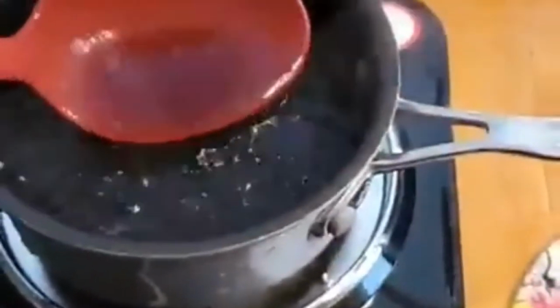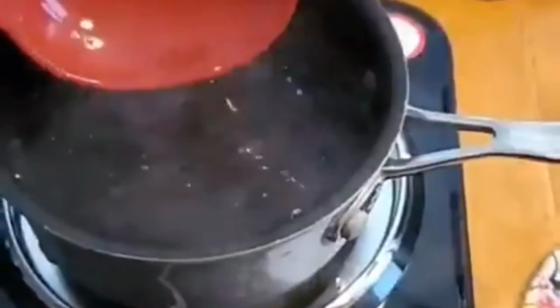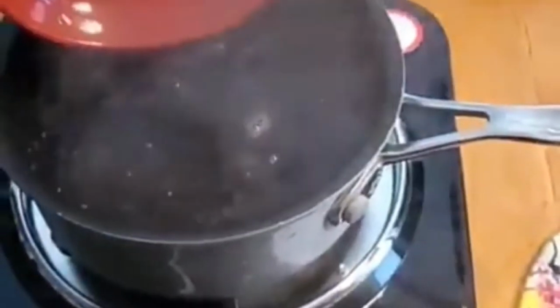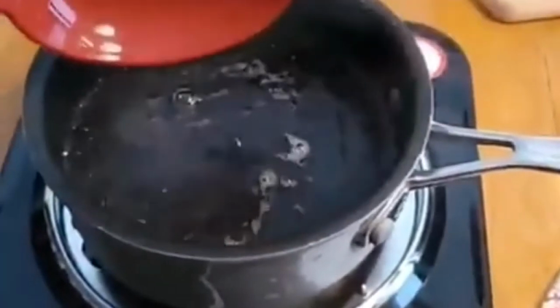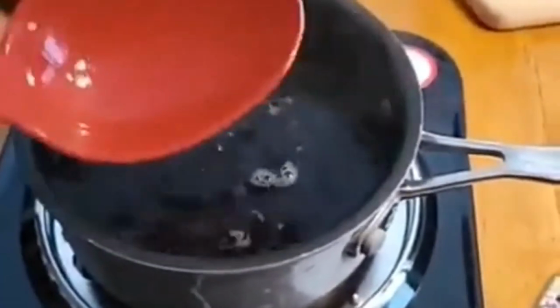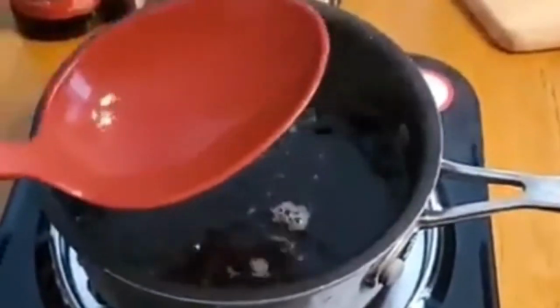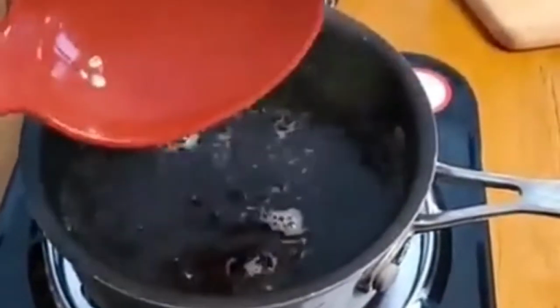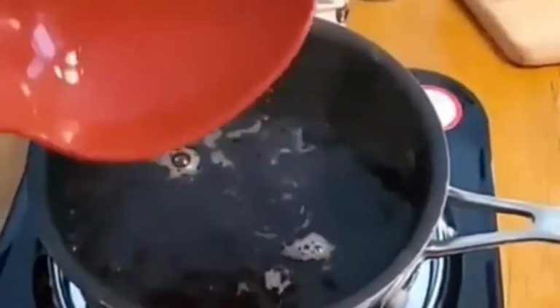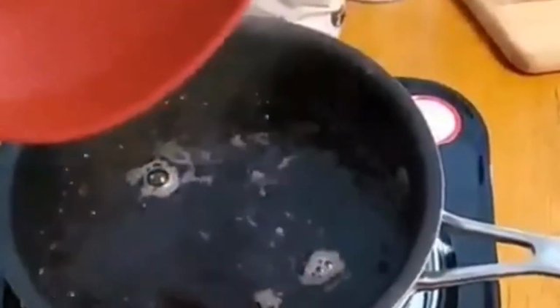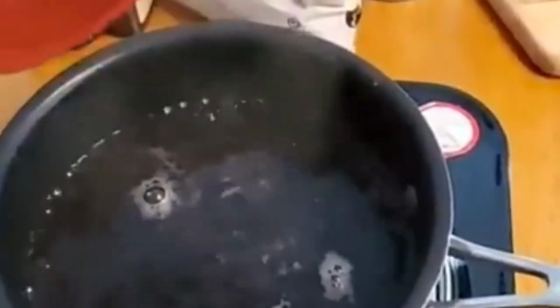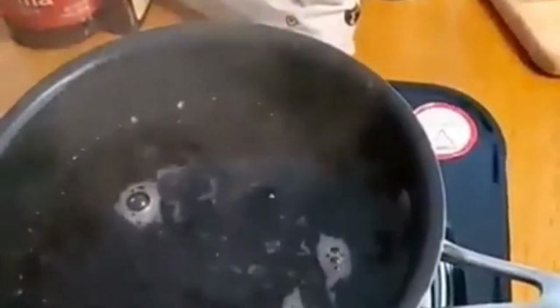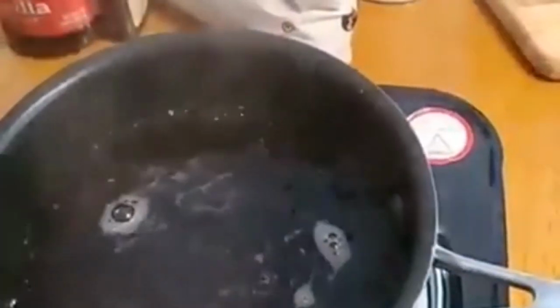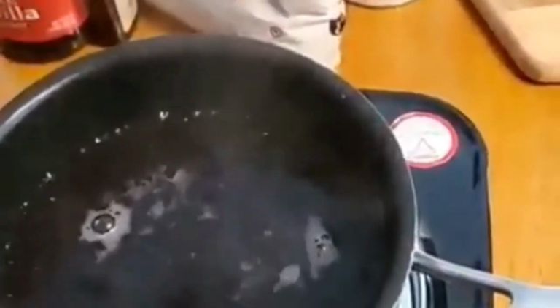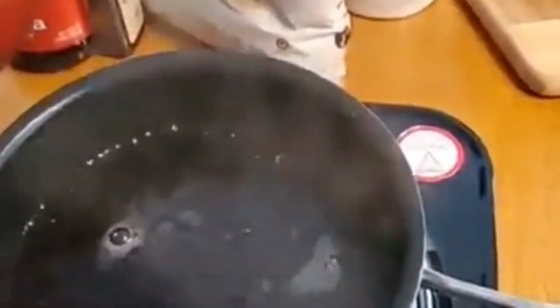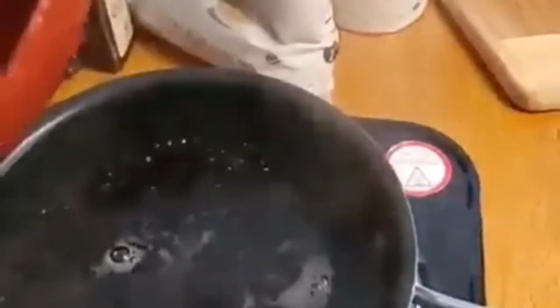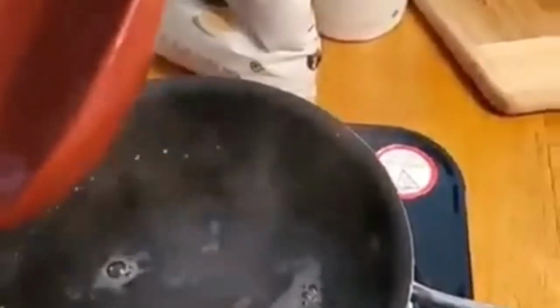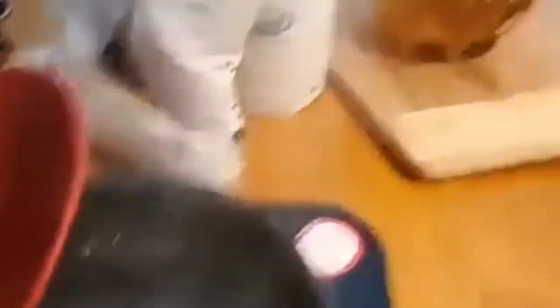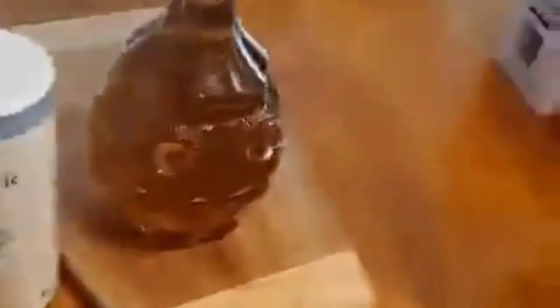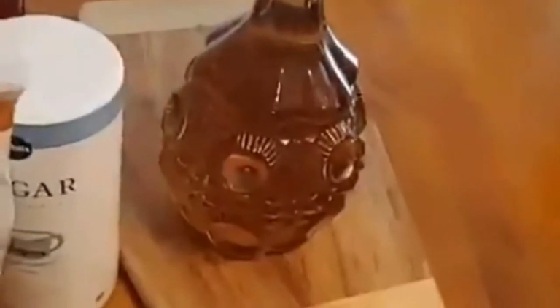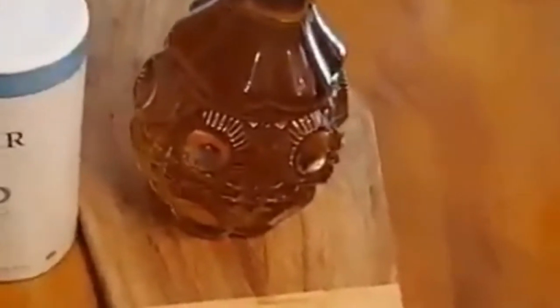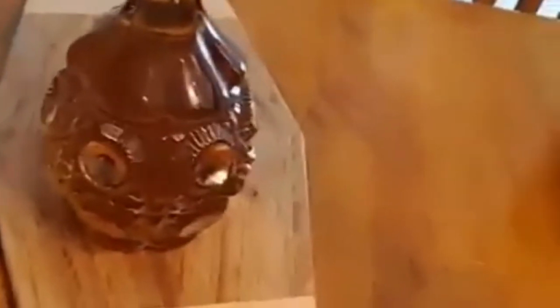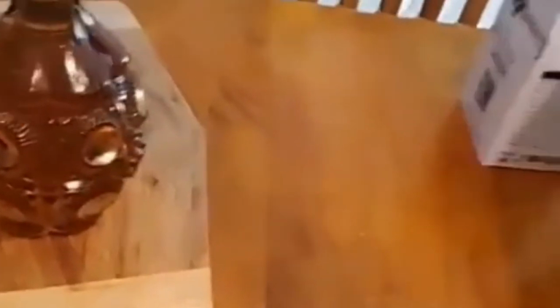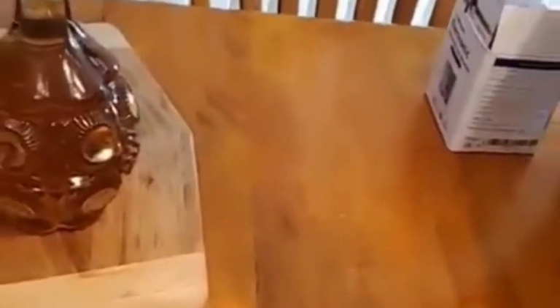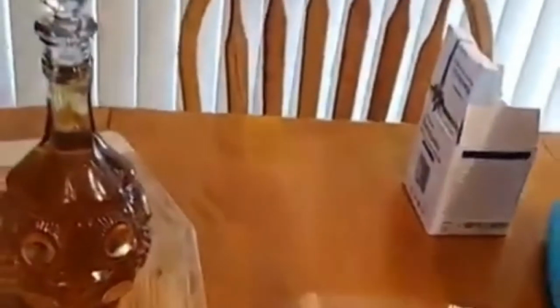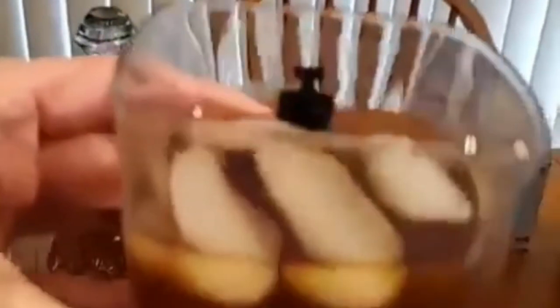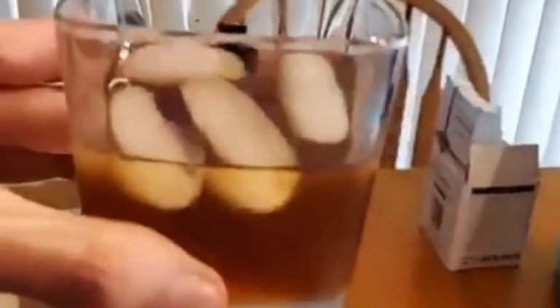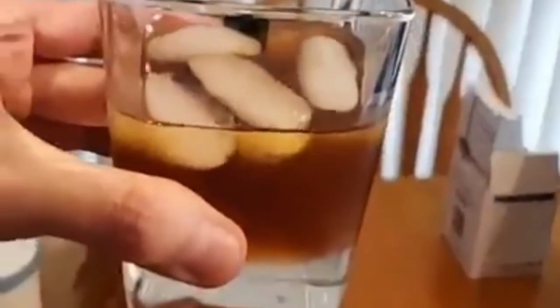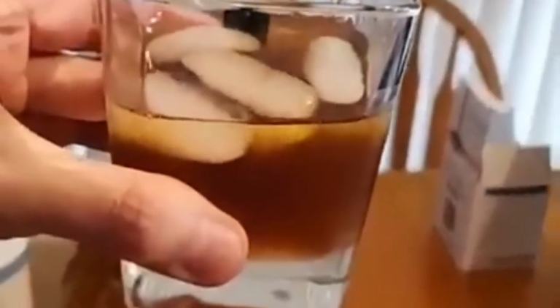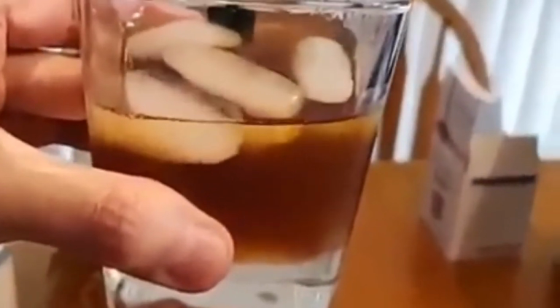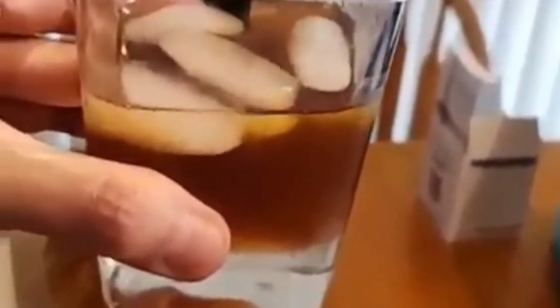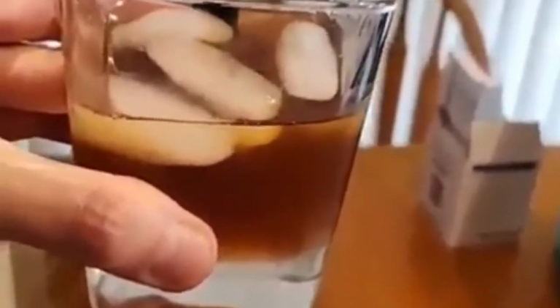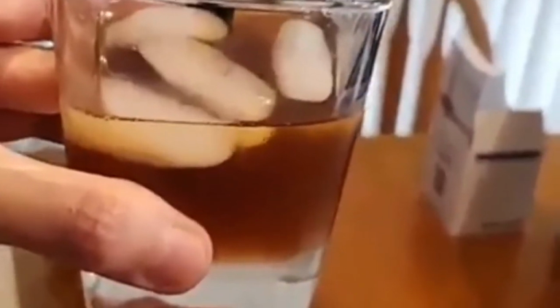Once that melts, we're going to cool it completely, and we're going to add two cups of vodka, two tablespoons of almond extract, and two teaspoons of vanilla. Add it to this pretty bottle, and you have a perfect amaretto. Thanks for watching.